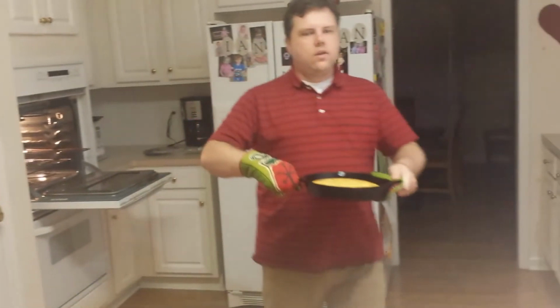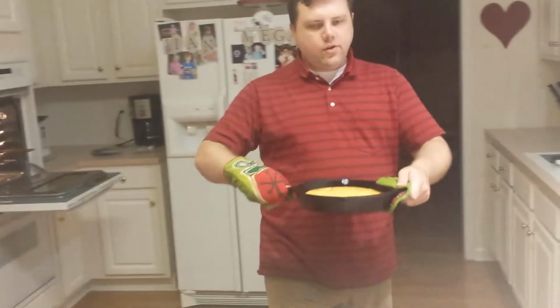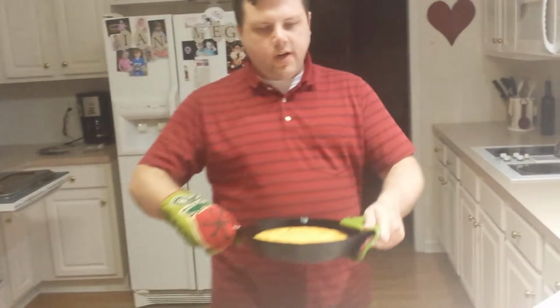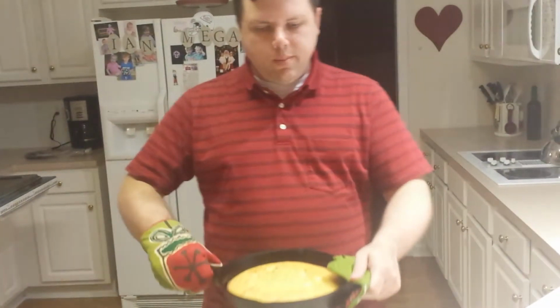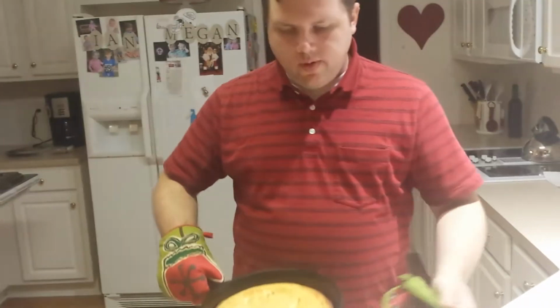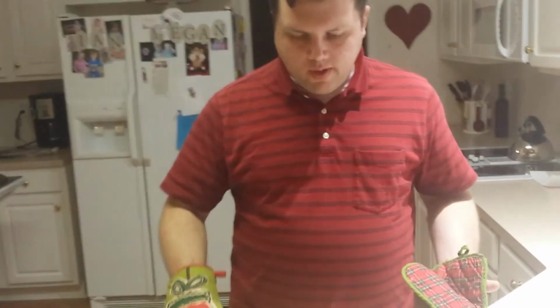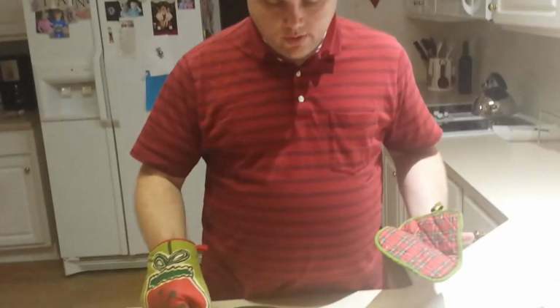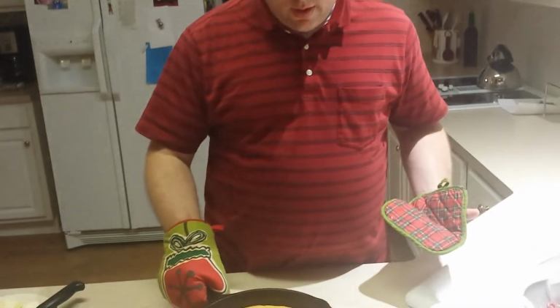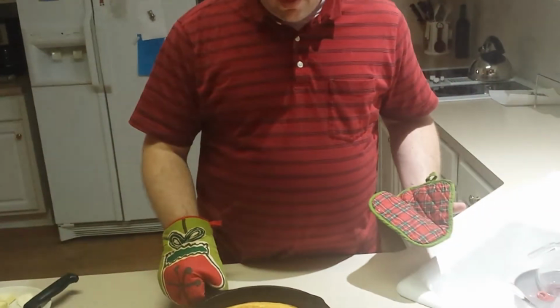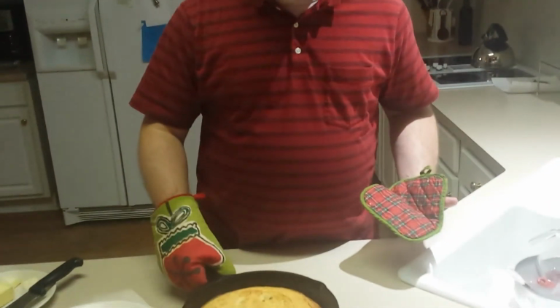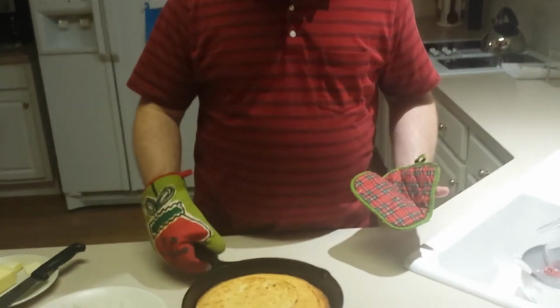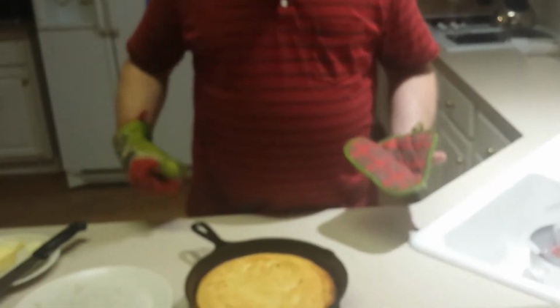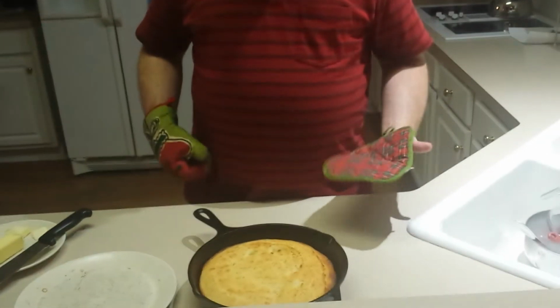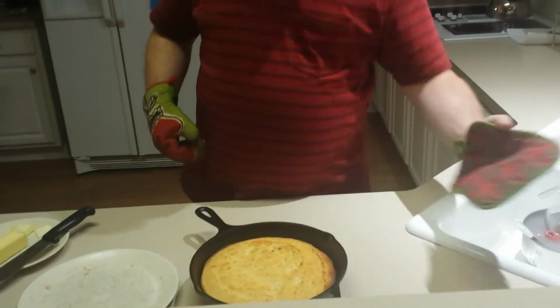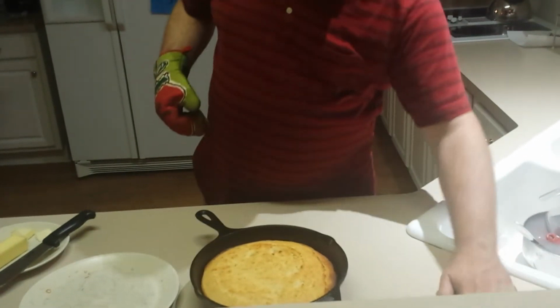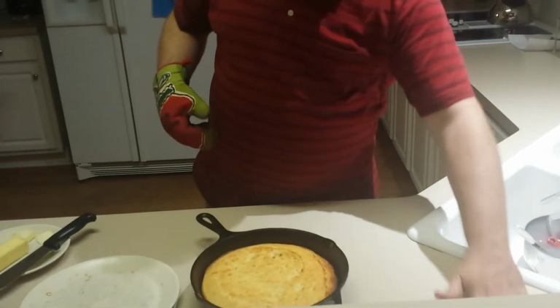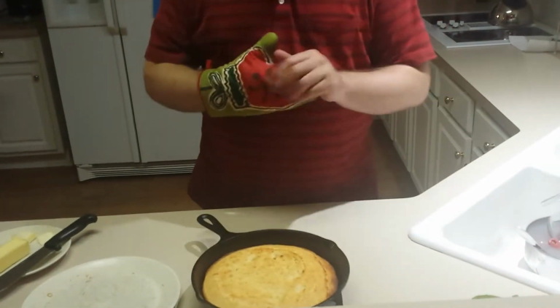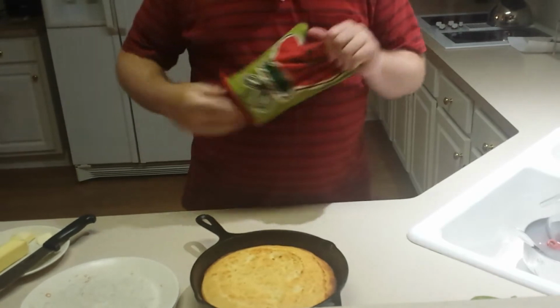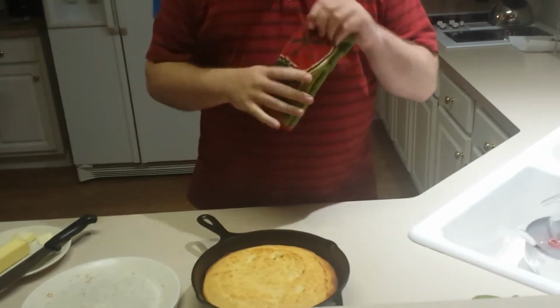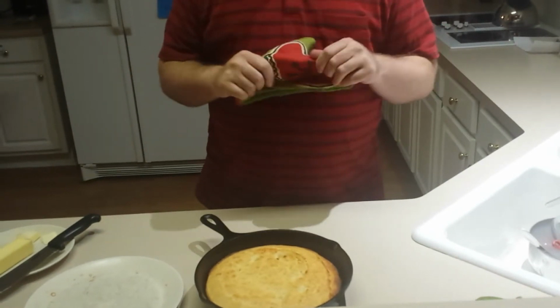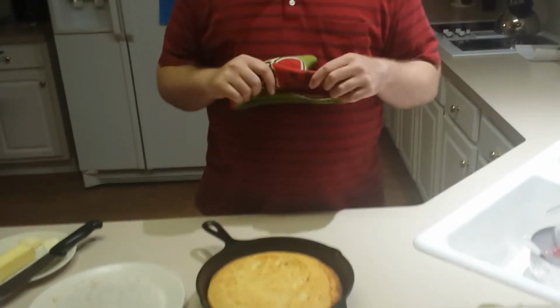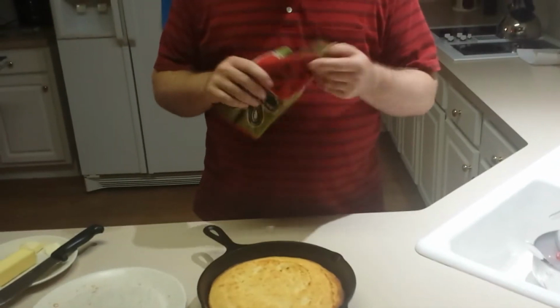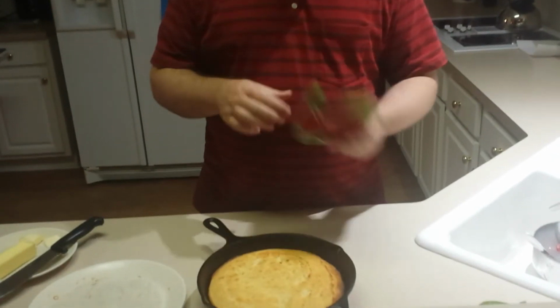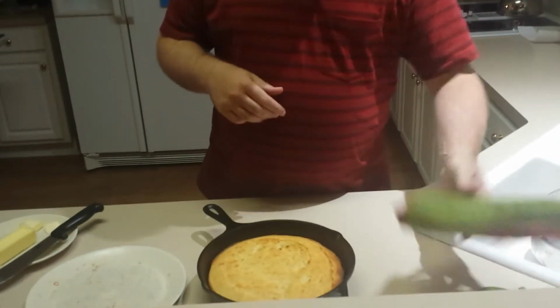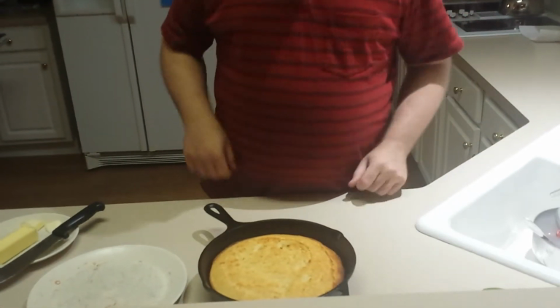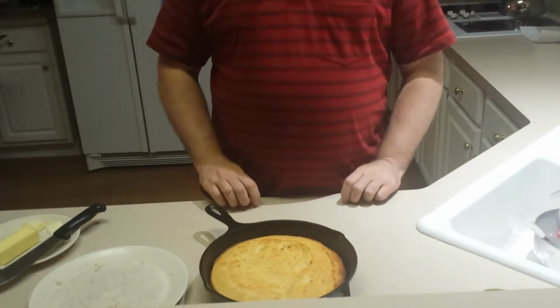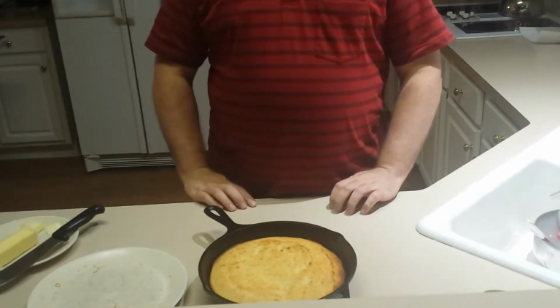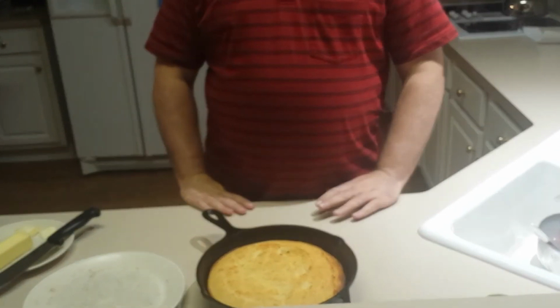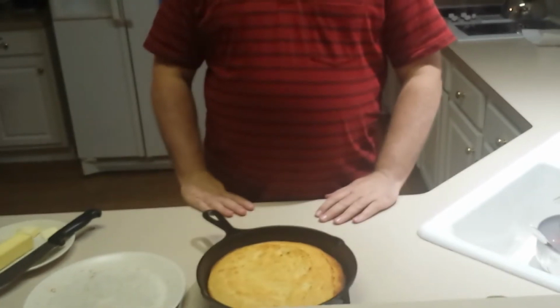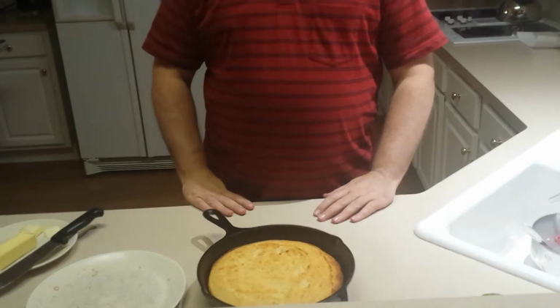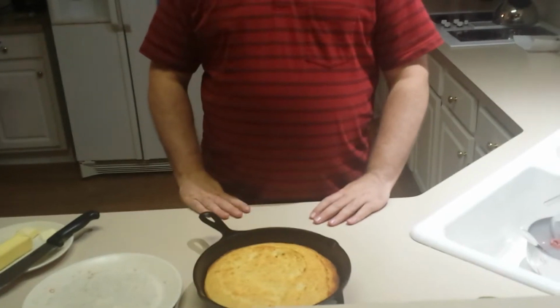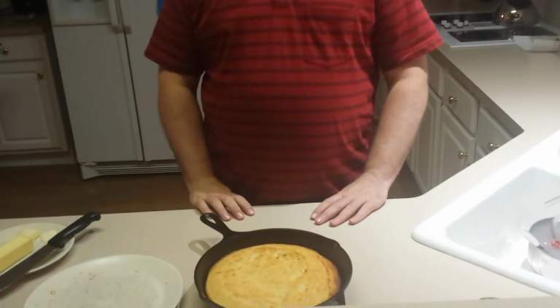I just checked it at about 25 minutes and it looked like it was ready. So I took it out and now it's time to take it out of the pan. I'm going to let it sit here for about two minutes and then take it out.